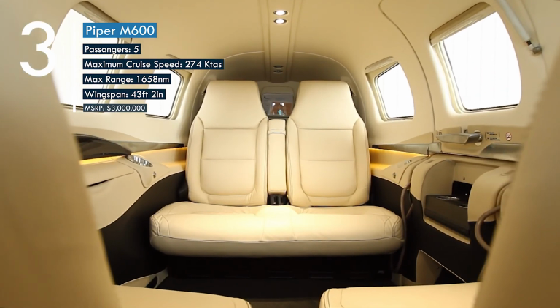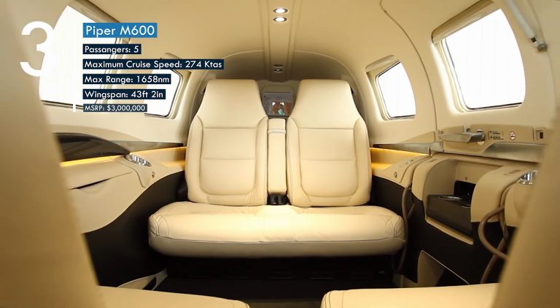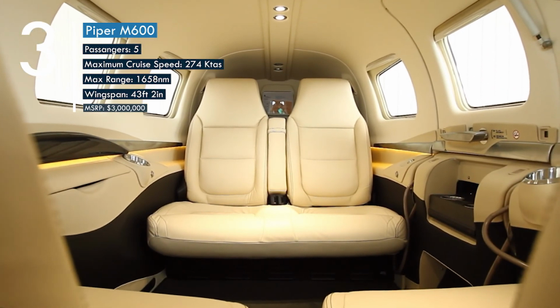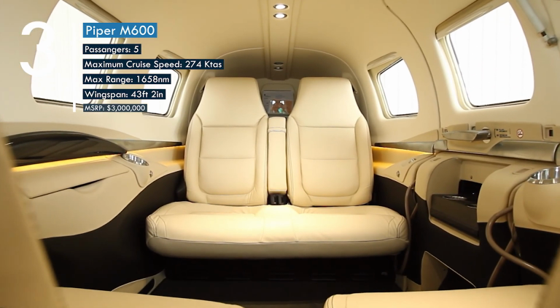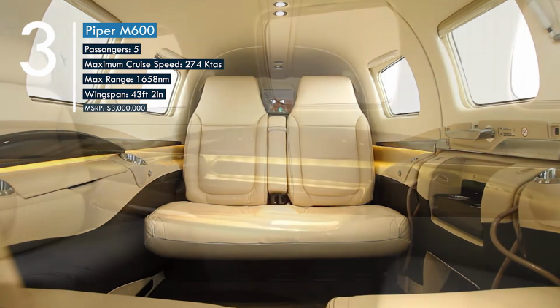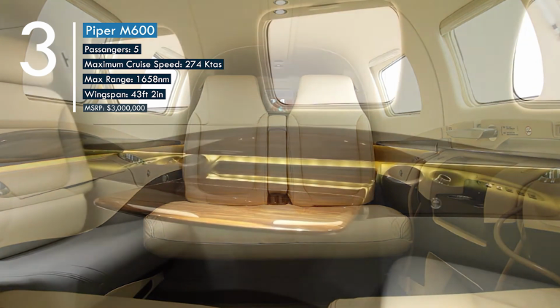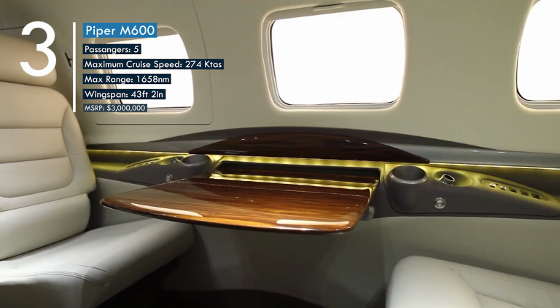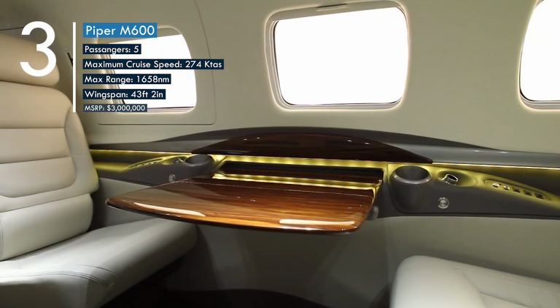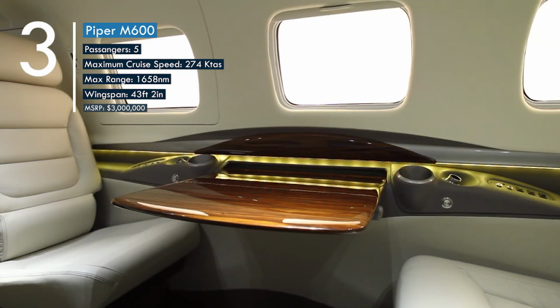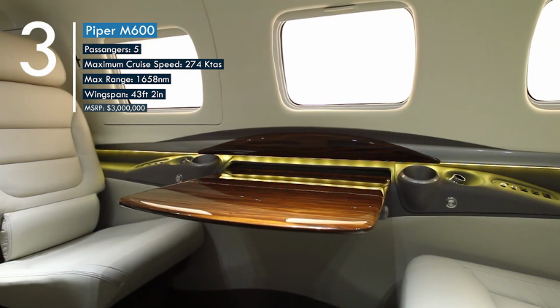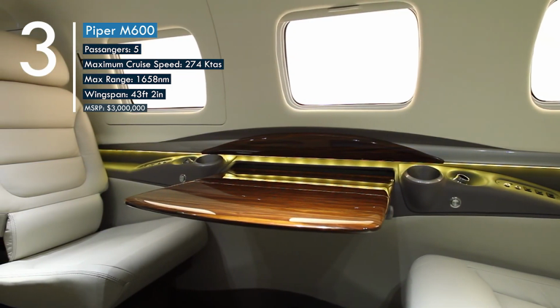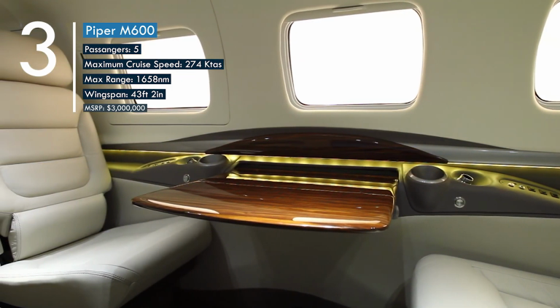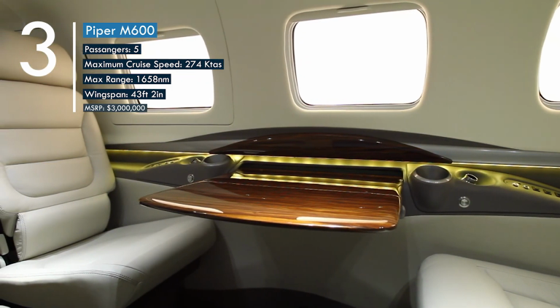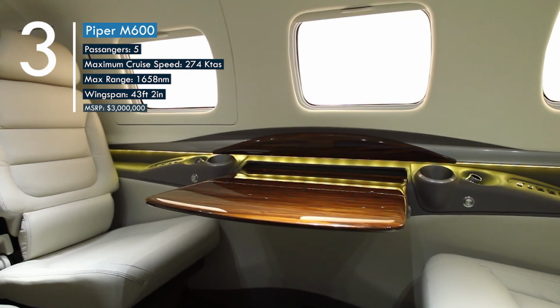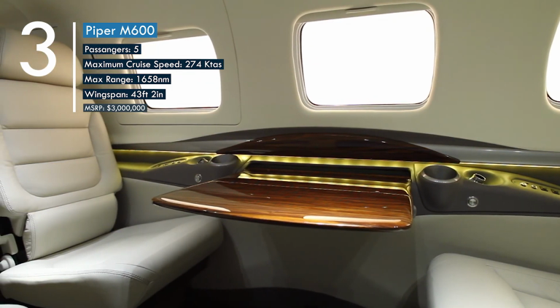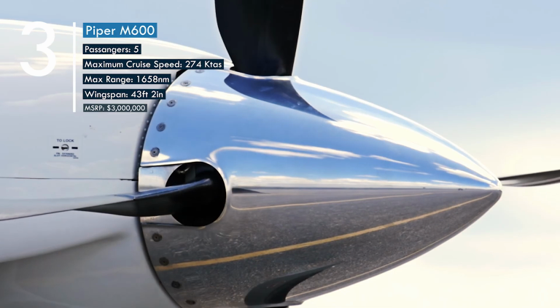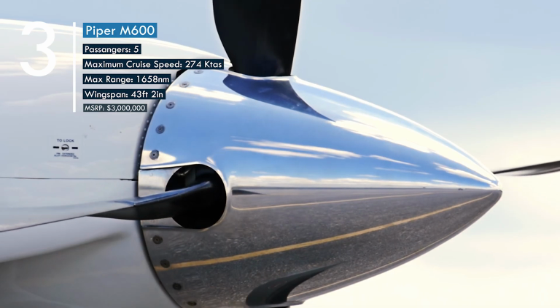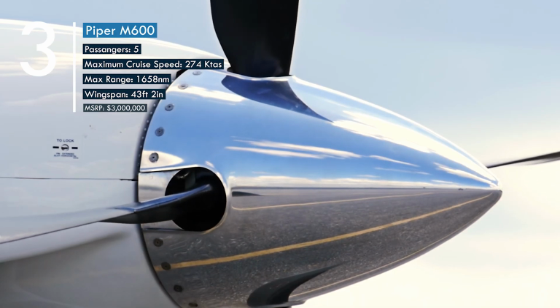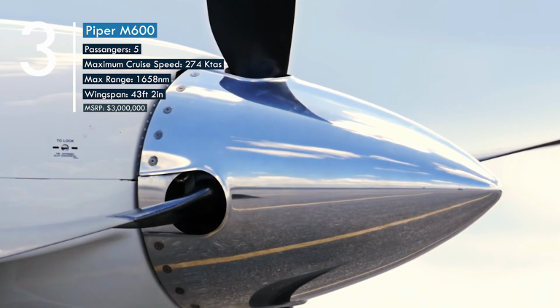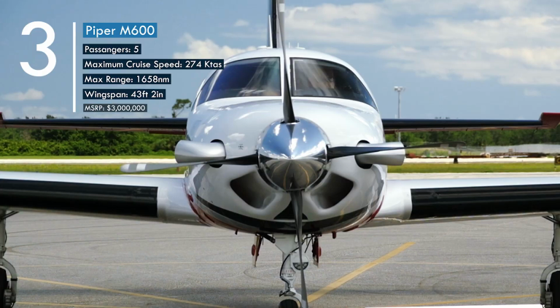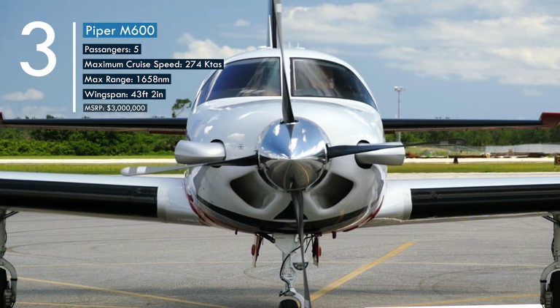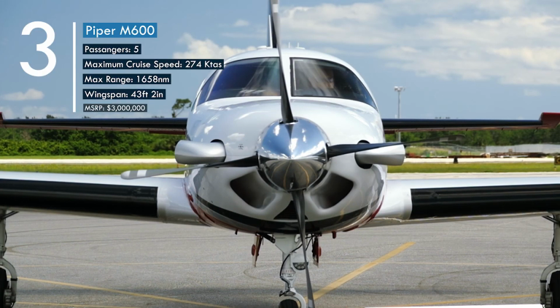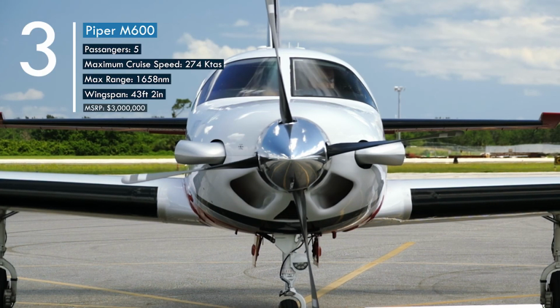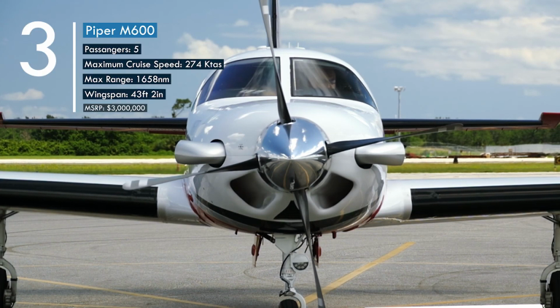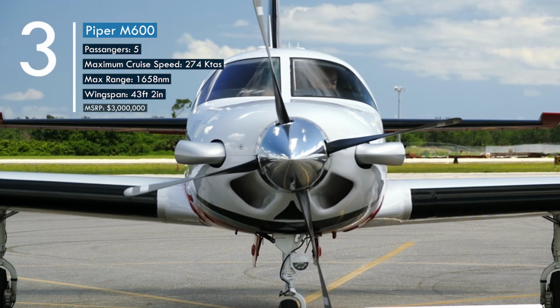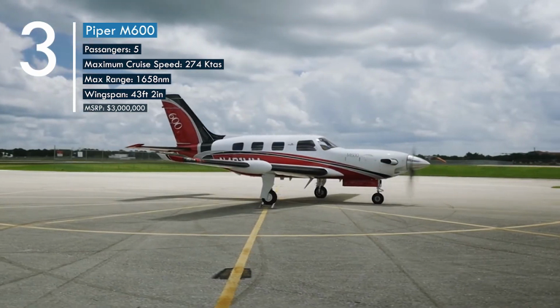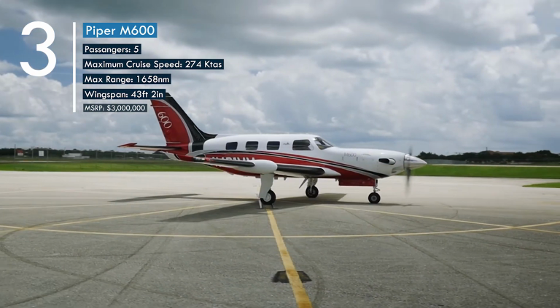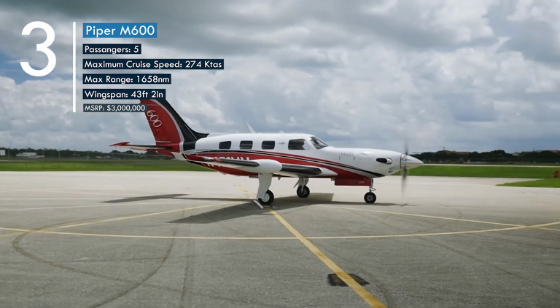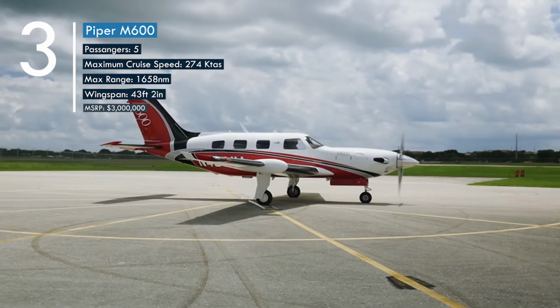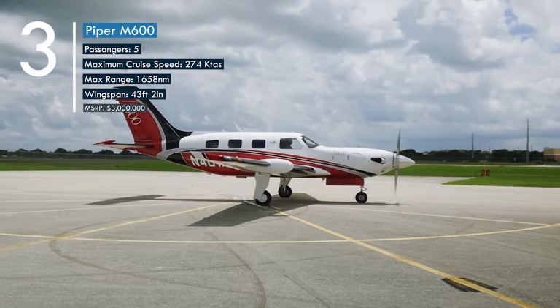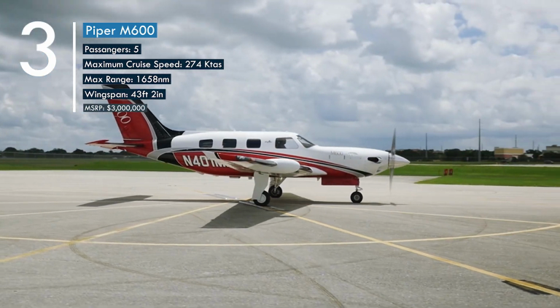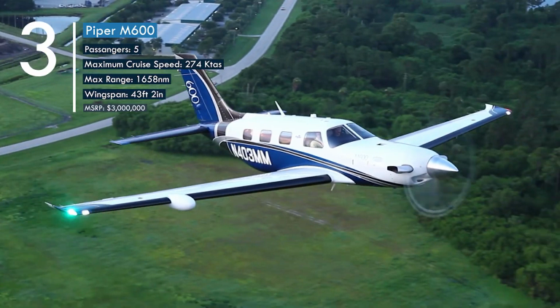The M600 seats five passengers in a cabin that features a surplus of amenities to maximize comfort. With a wingspan of 43 feet and a range of 1,658 nautical miles, this aircraft comes in at a cost of three million dollars.